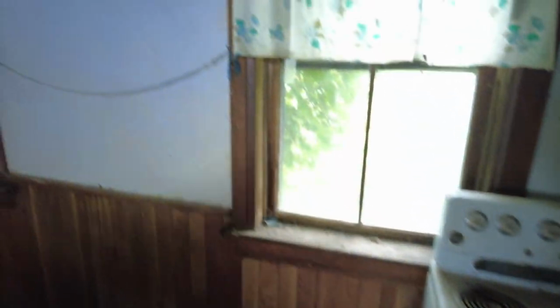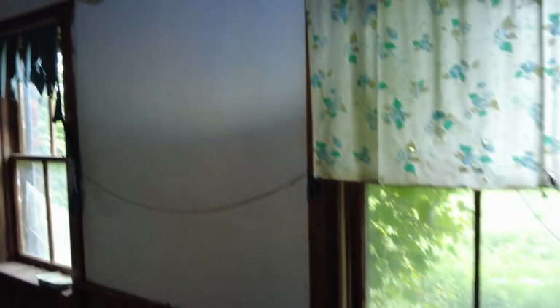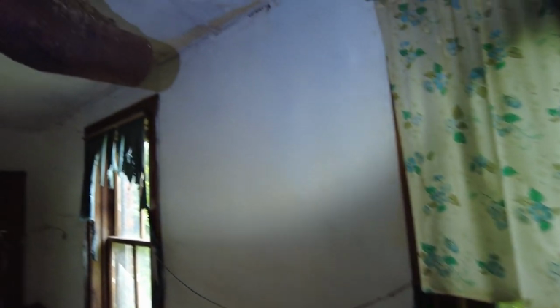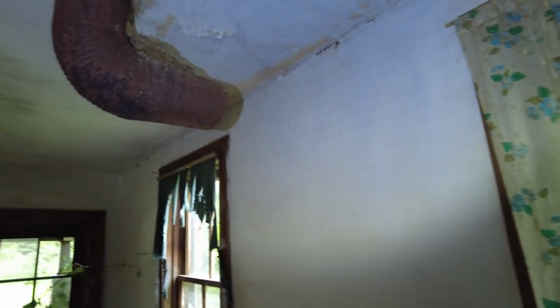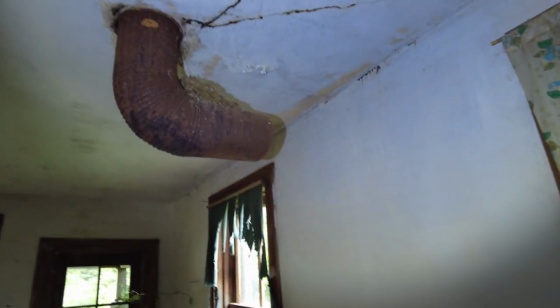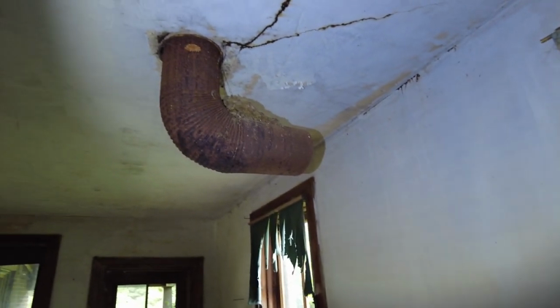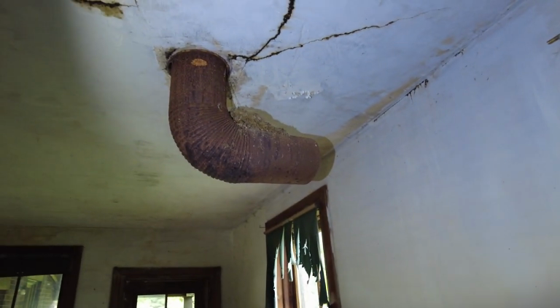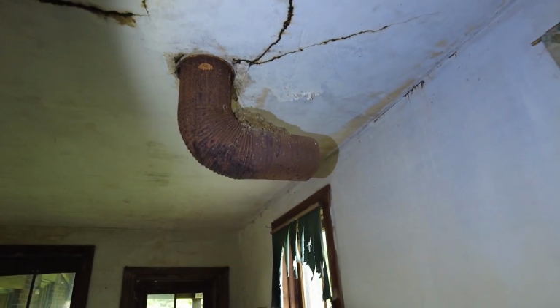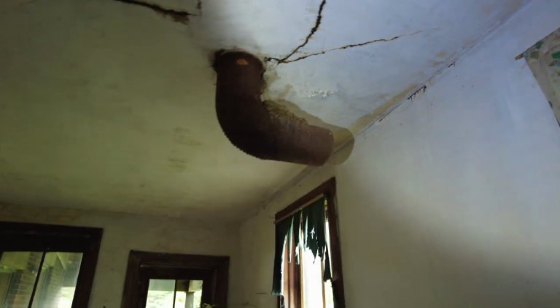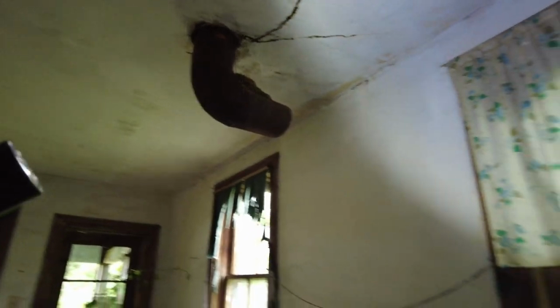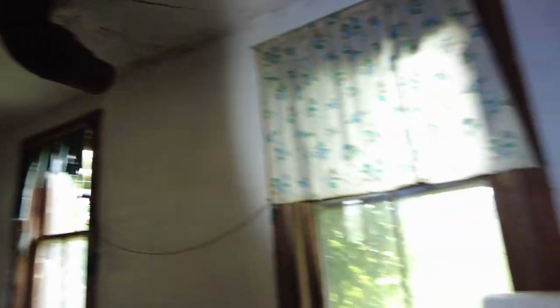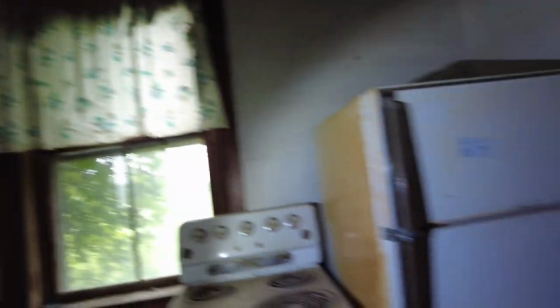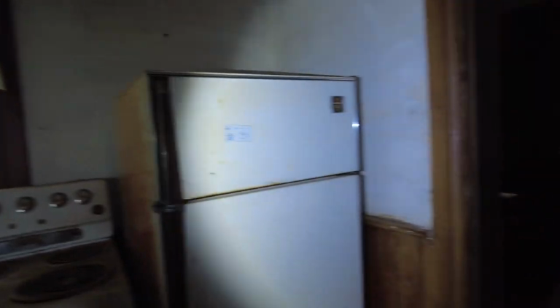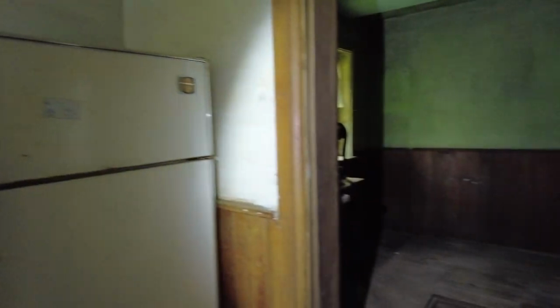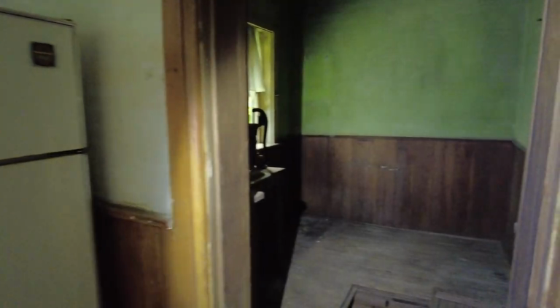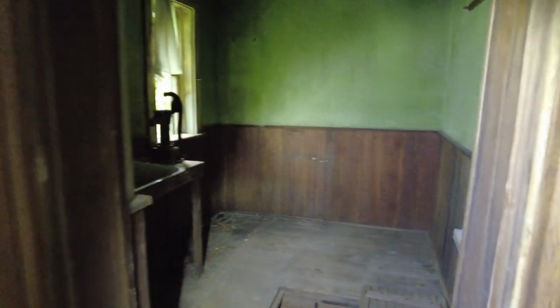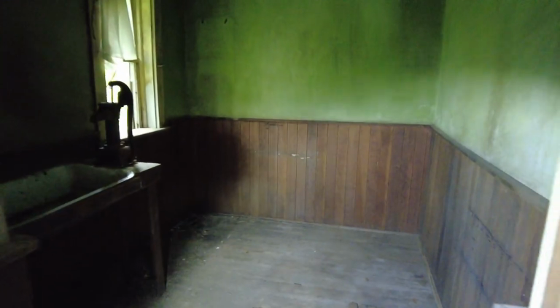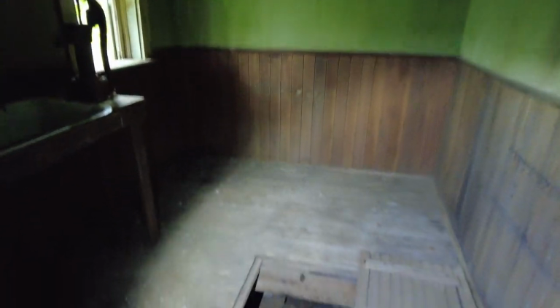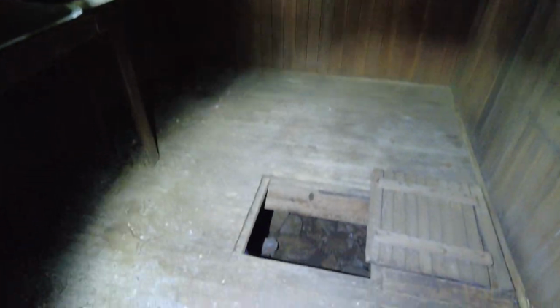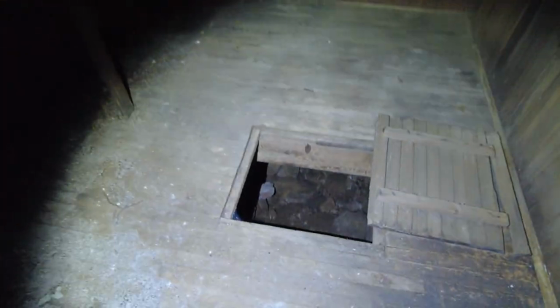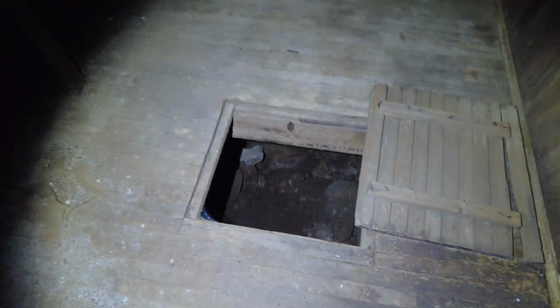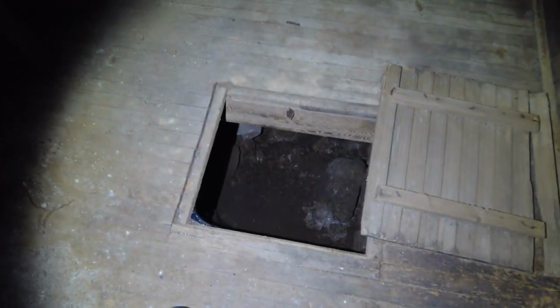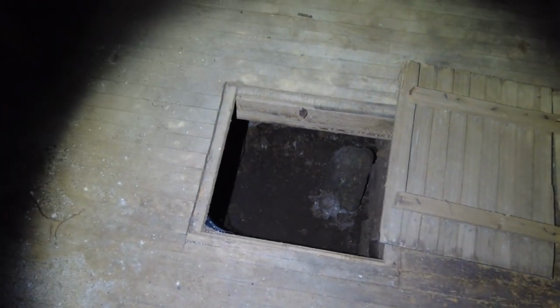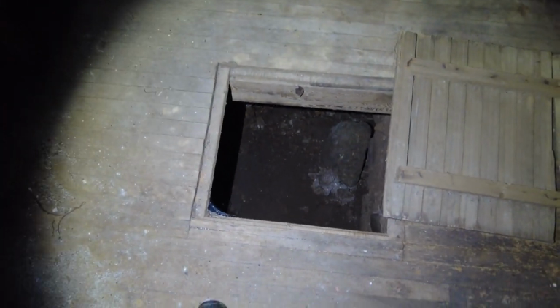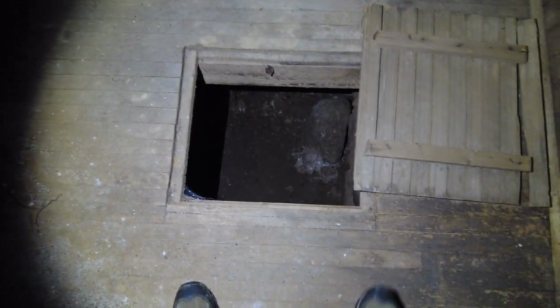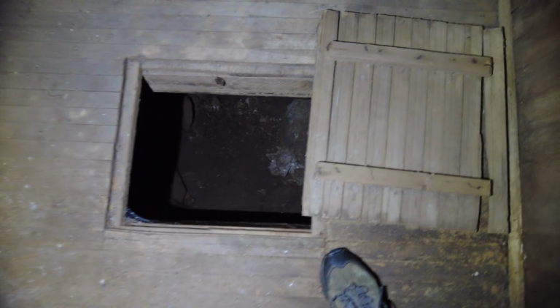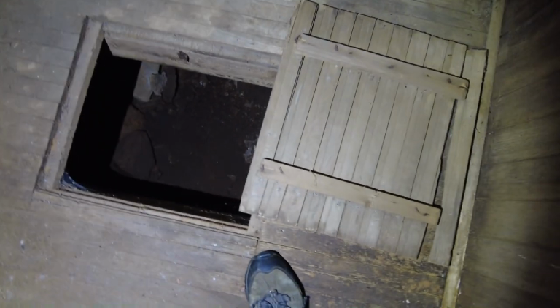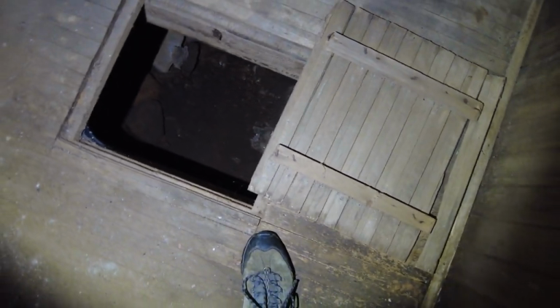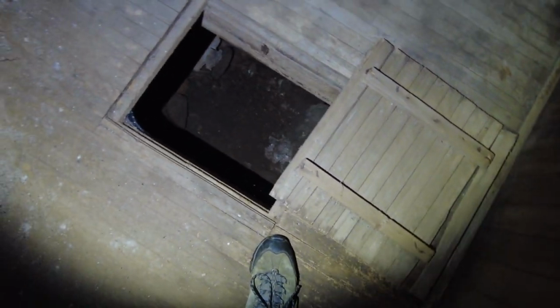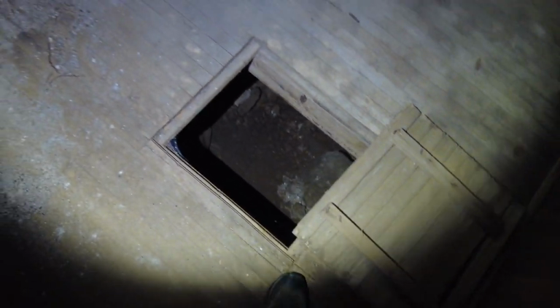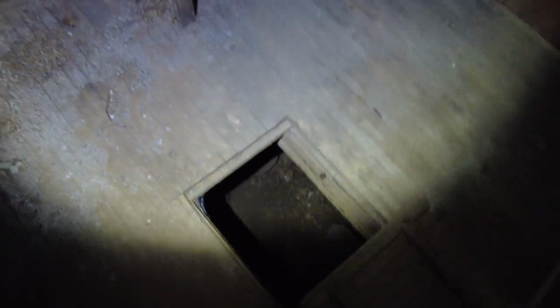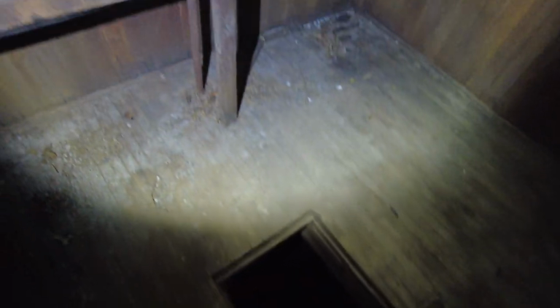There's been birds making a ruckus because there's a nest up there, so if you hear some freaking out, that's because of that. So that's the basement — kind of a crawl space.